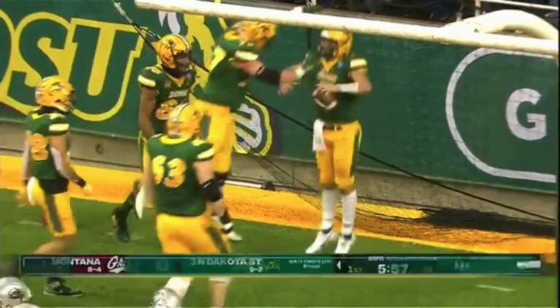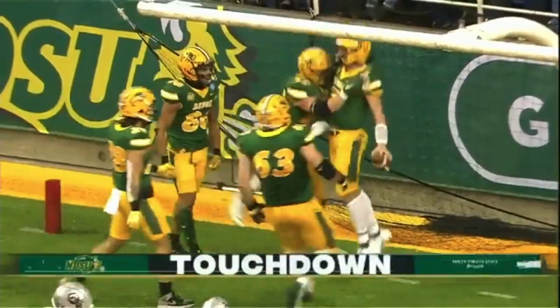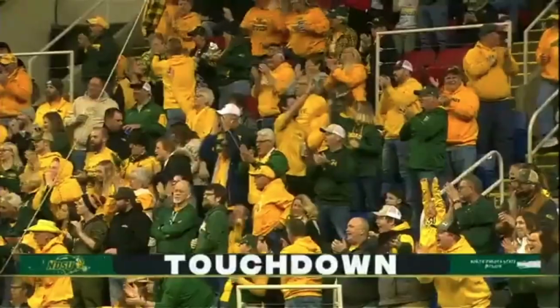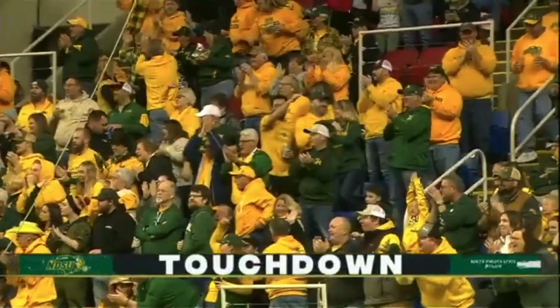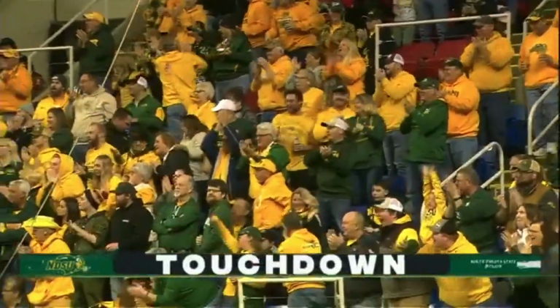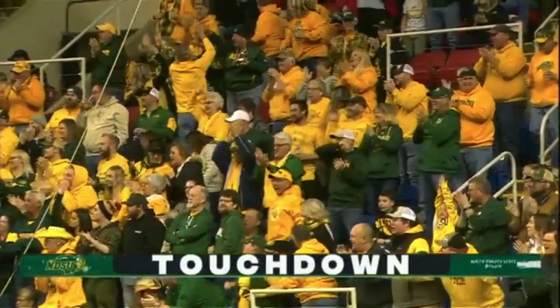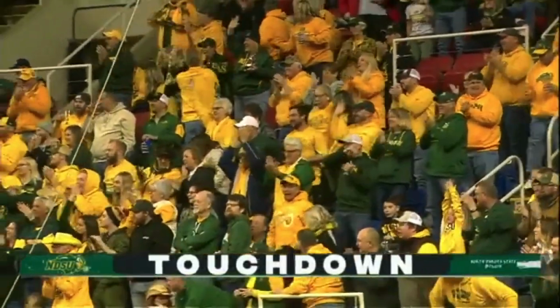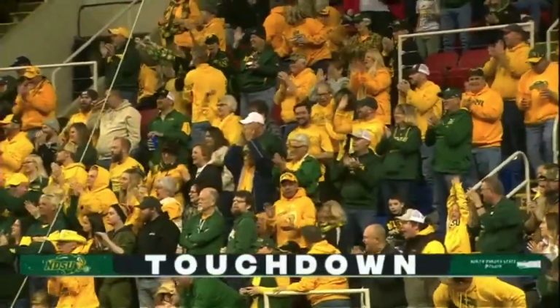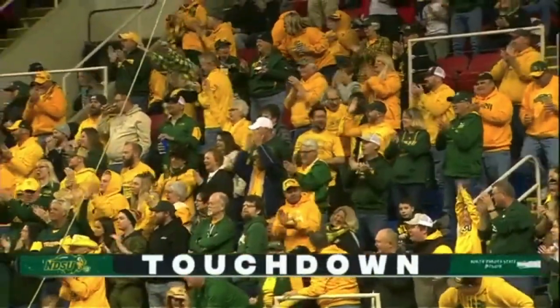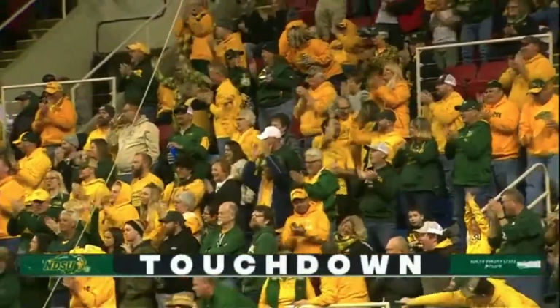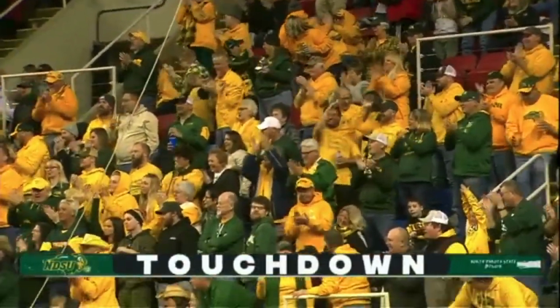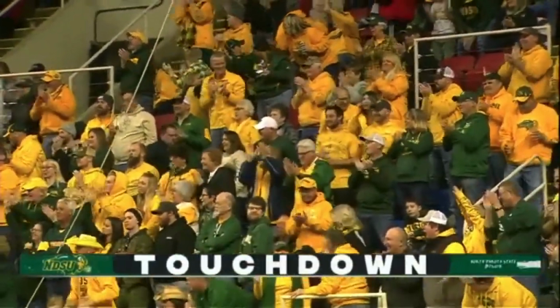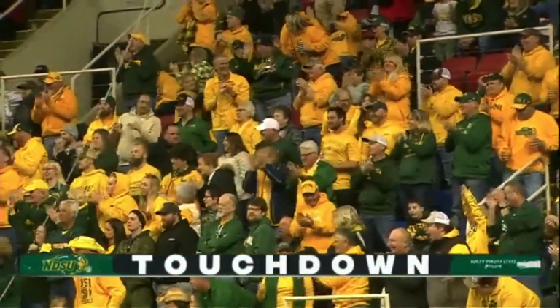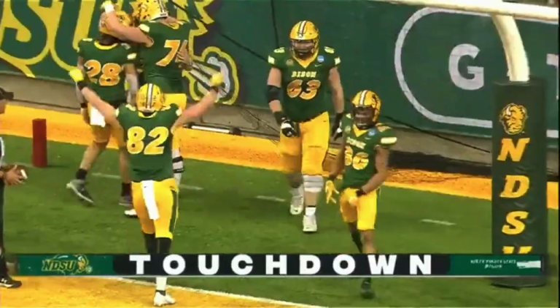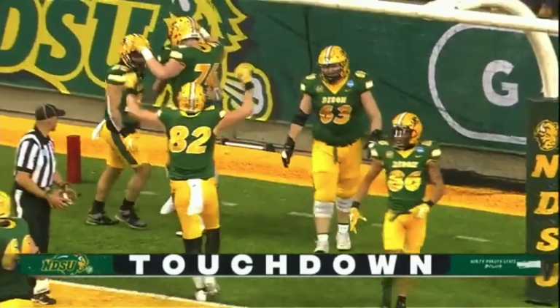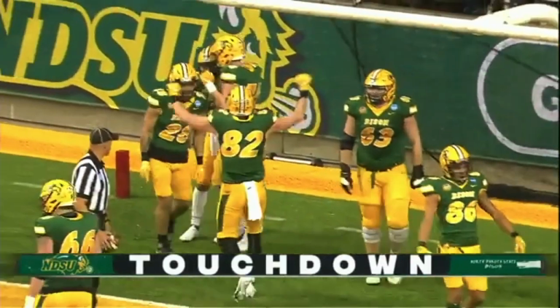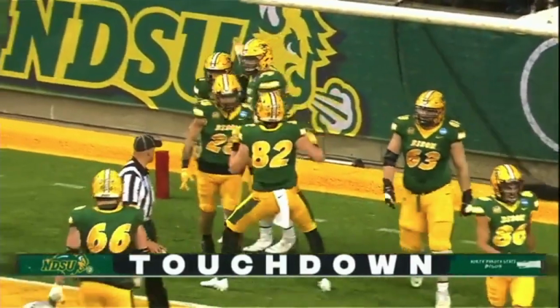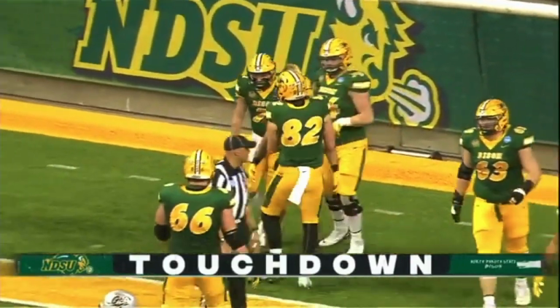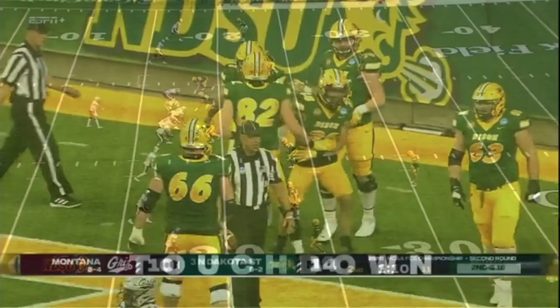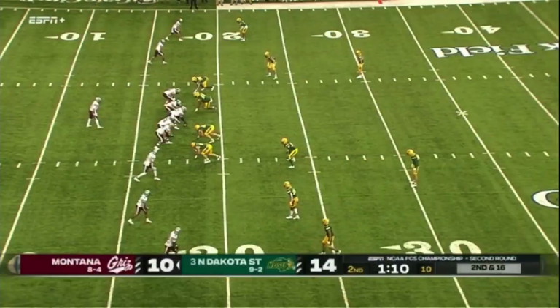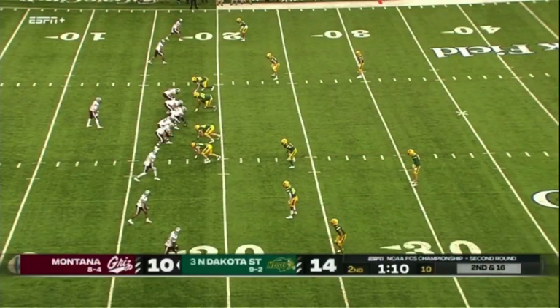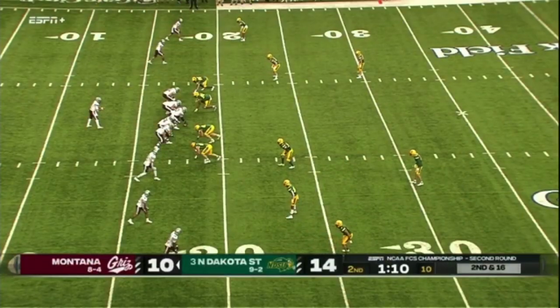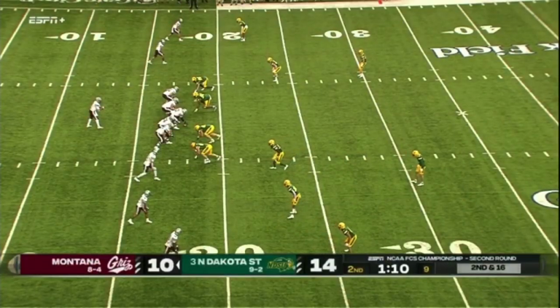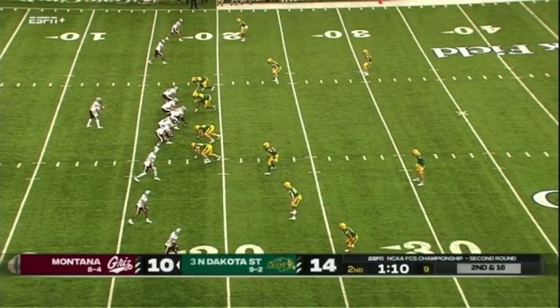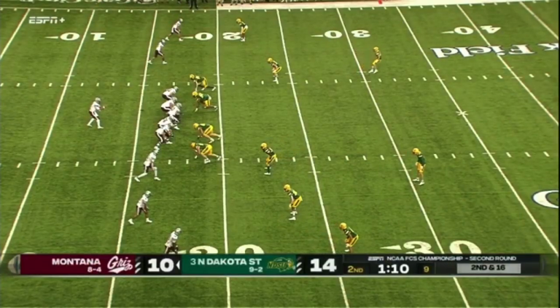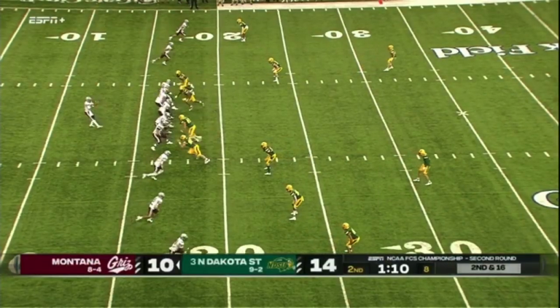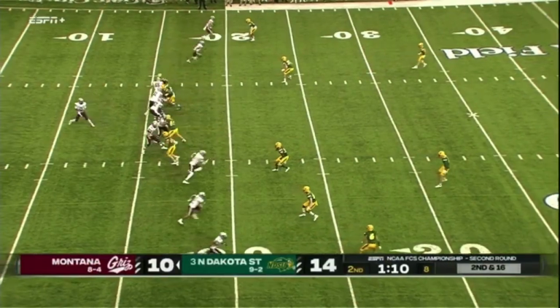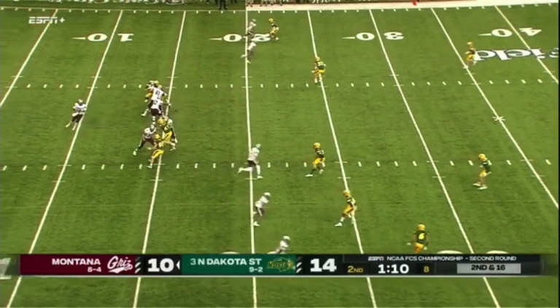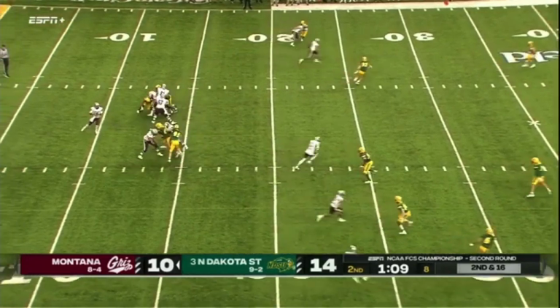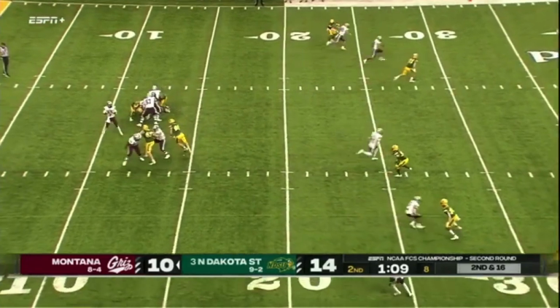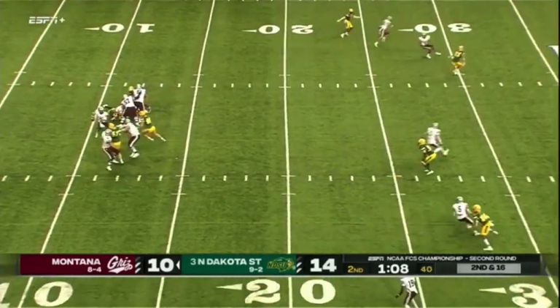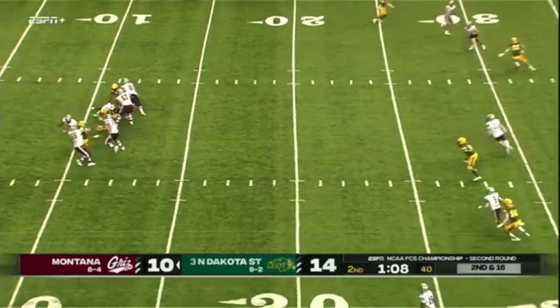The minute you think you have this offense figured out, they come with a hammer and you're the nail. This play could determine how aggressive the Bison get in trying to get the ball back.